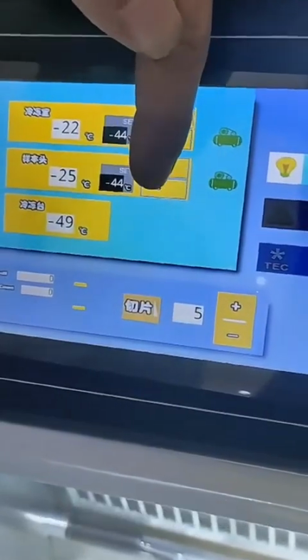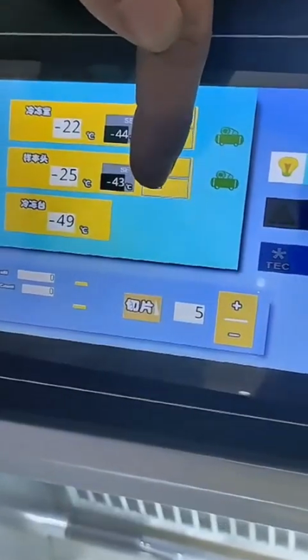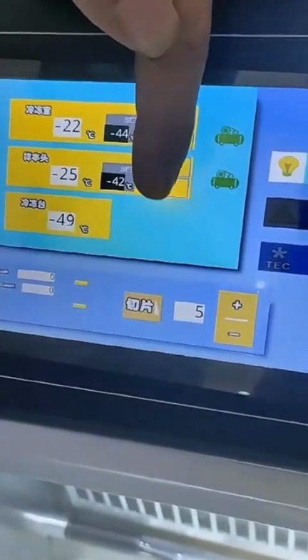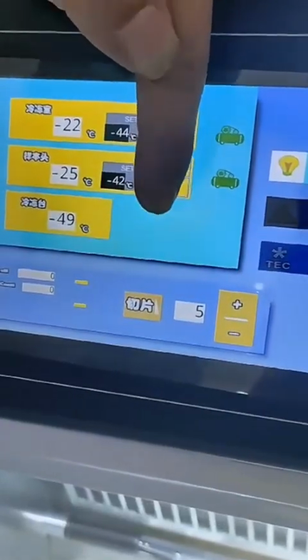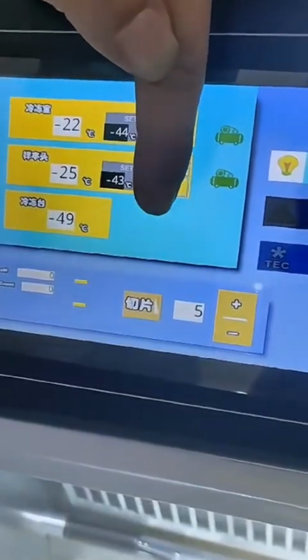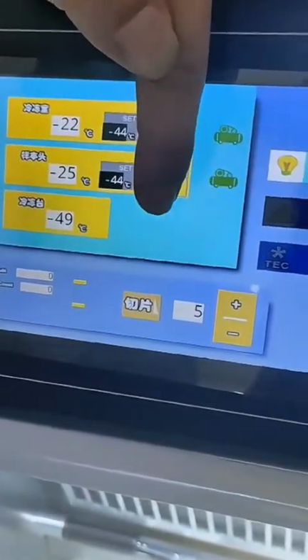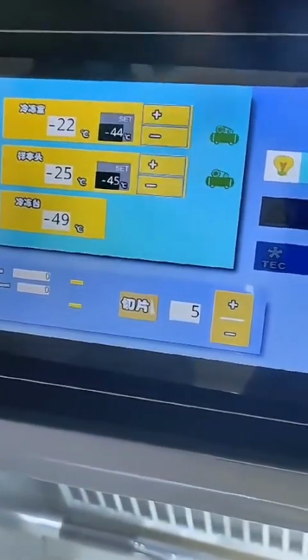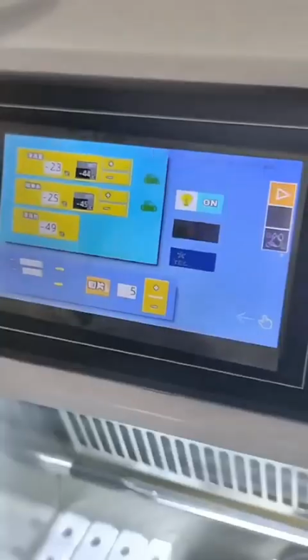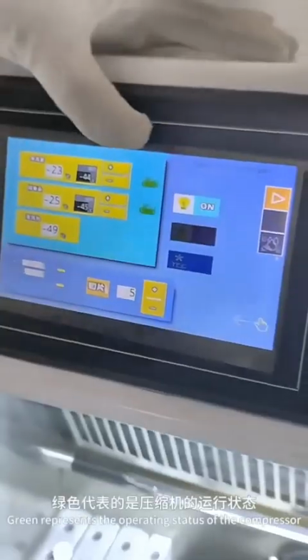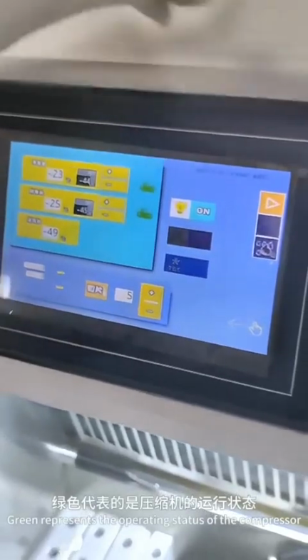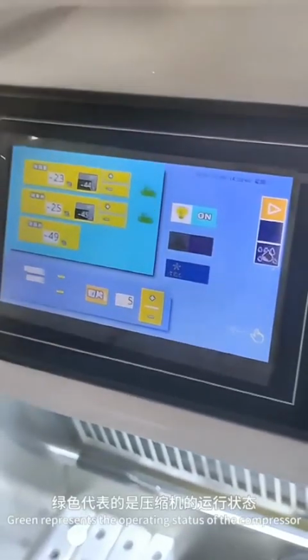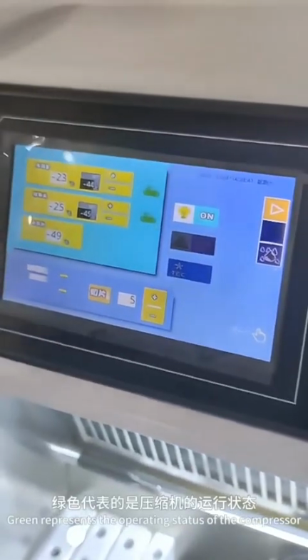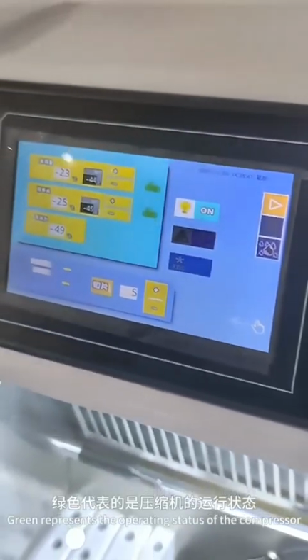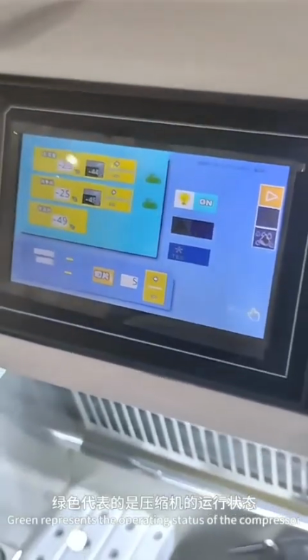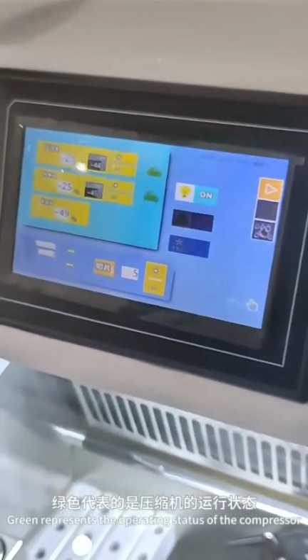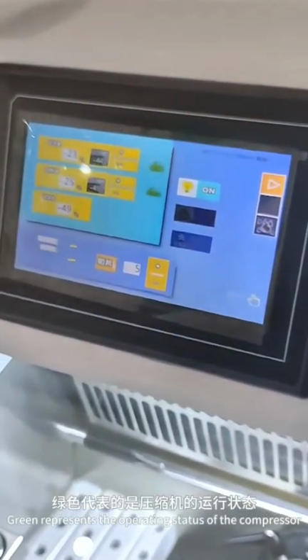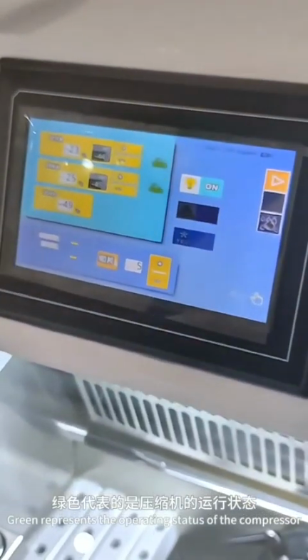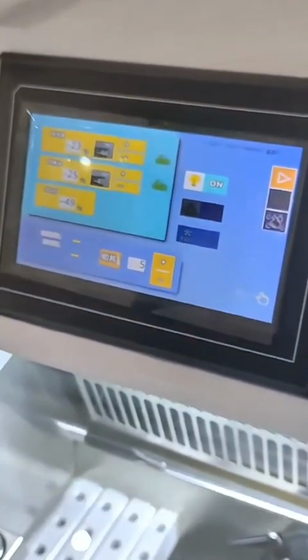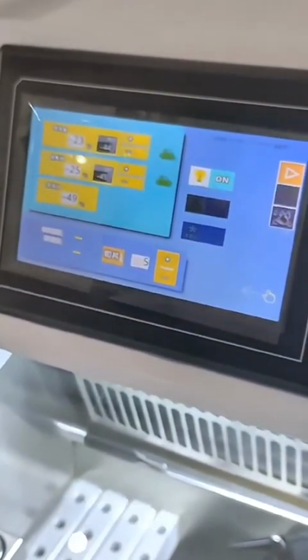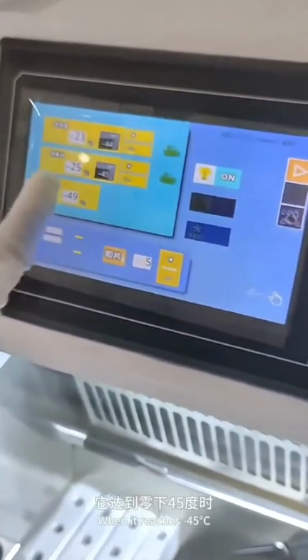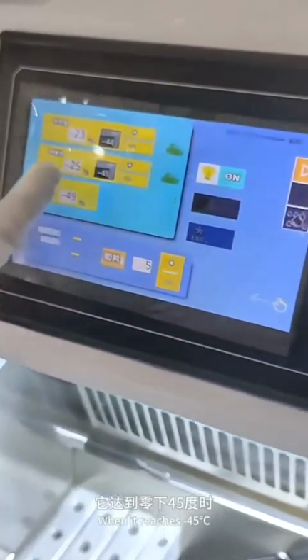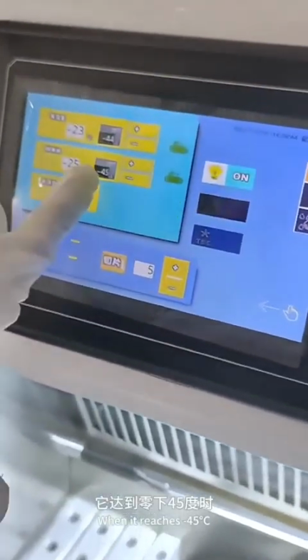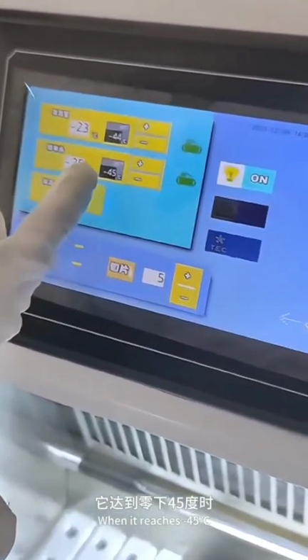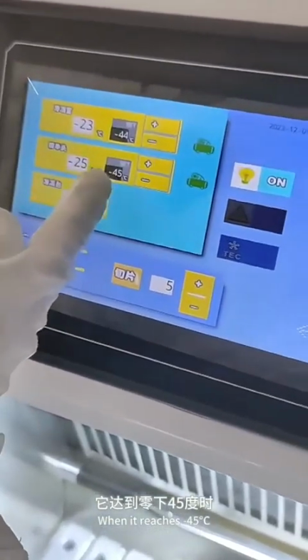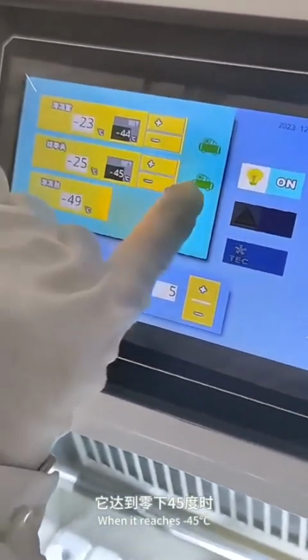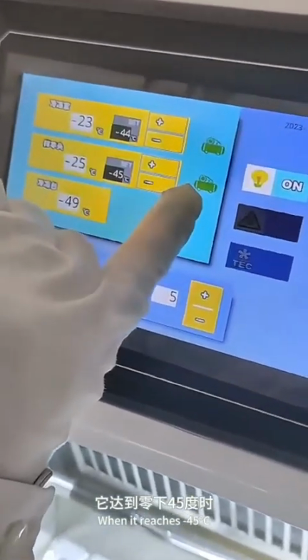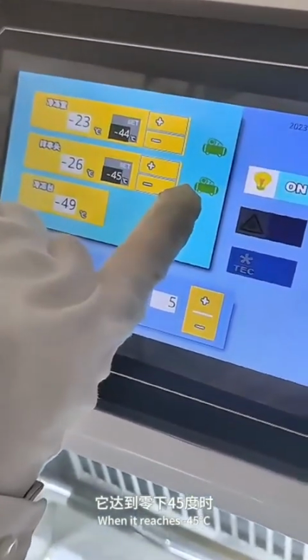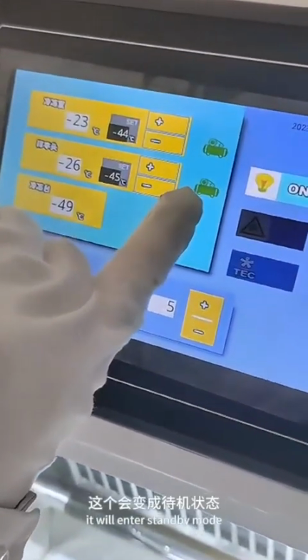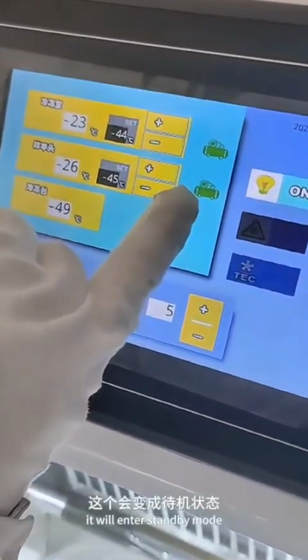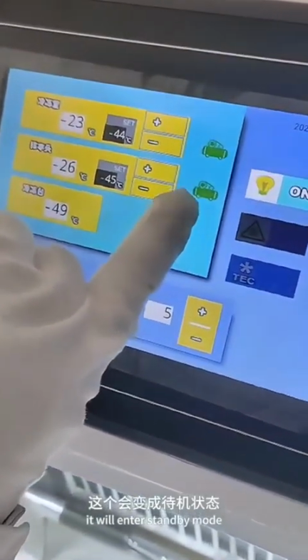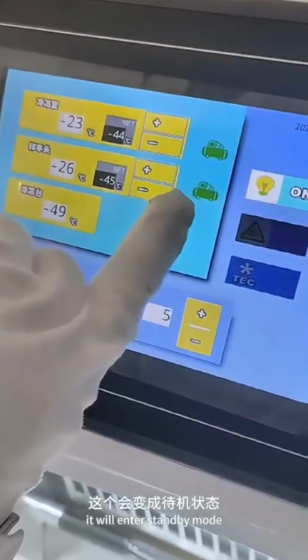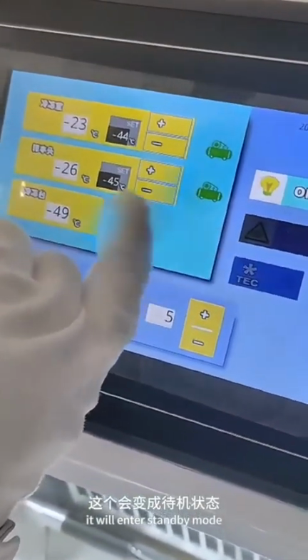Green represents the operating status of the compressor. When it reaches minus 45 degrees Celsius, it will enter standby mode.